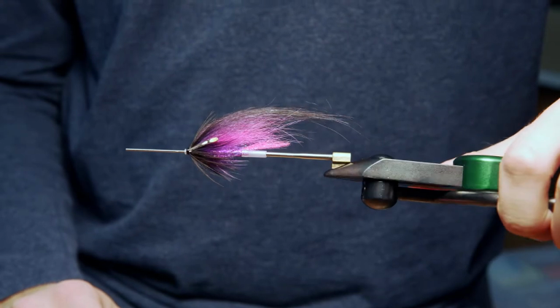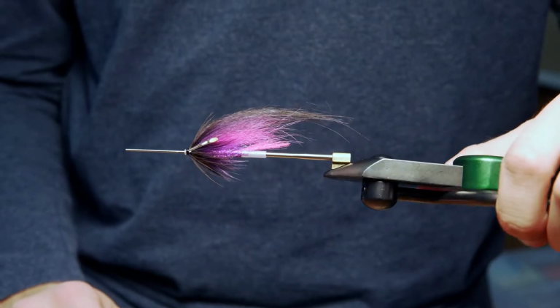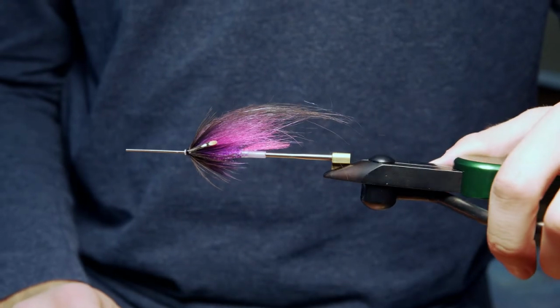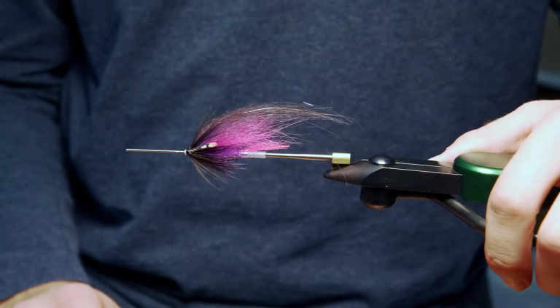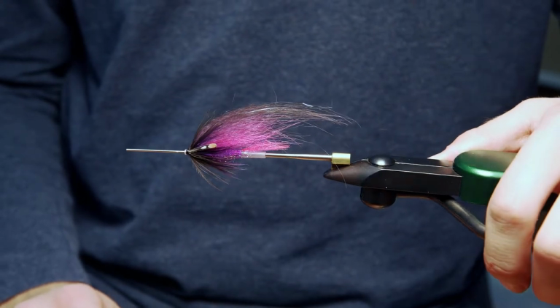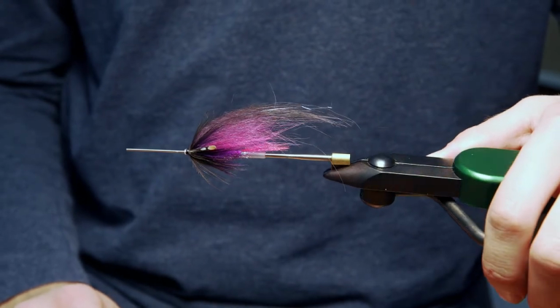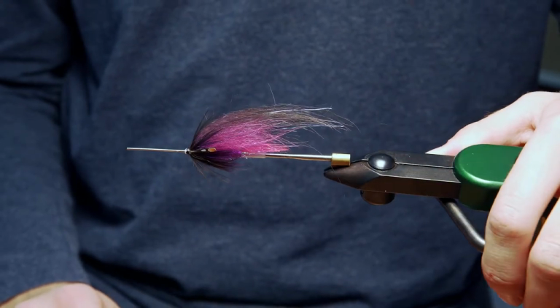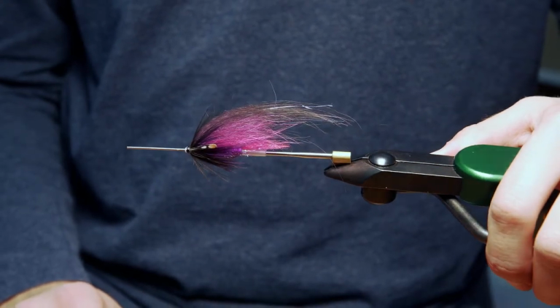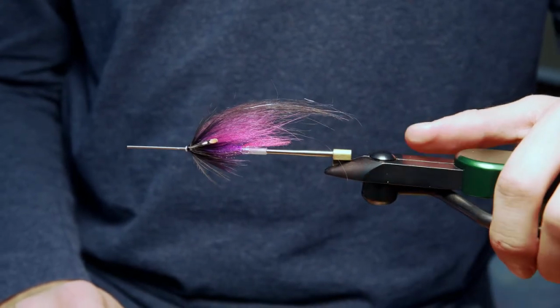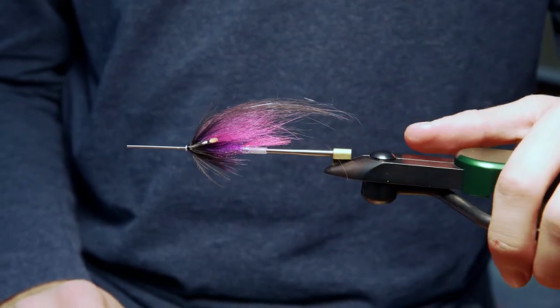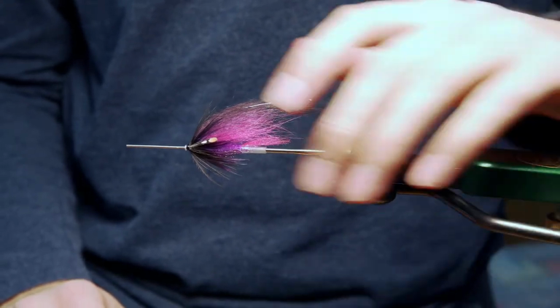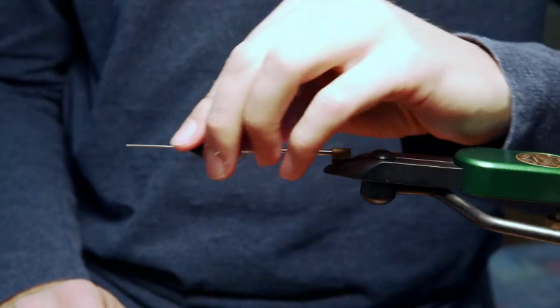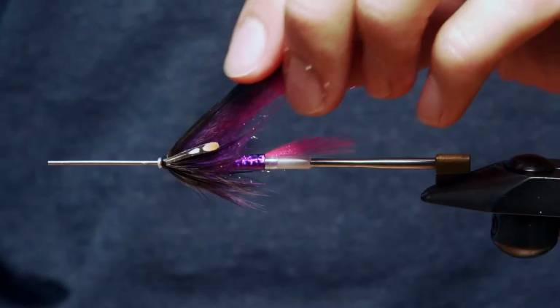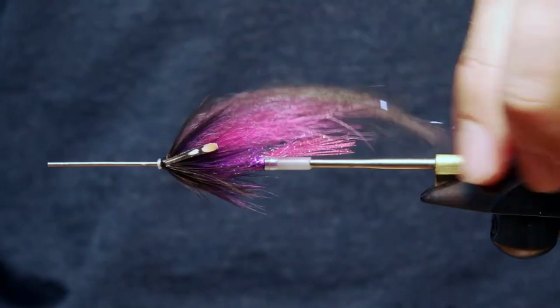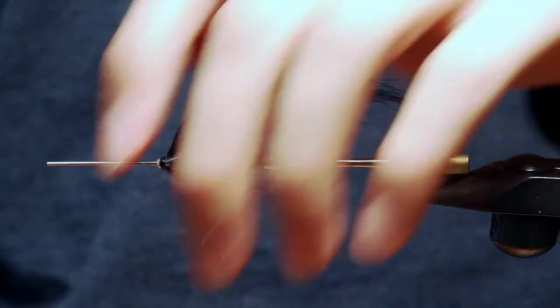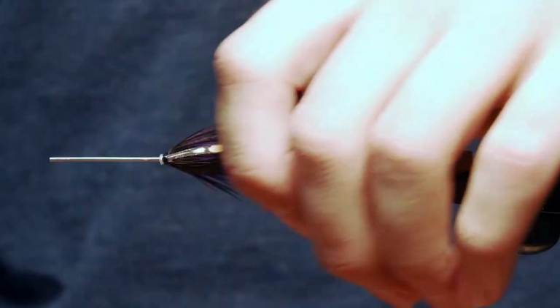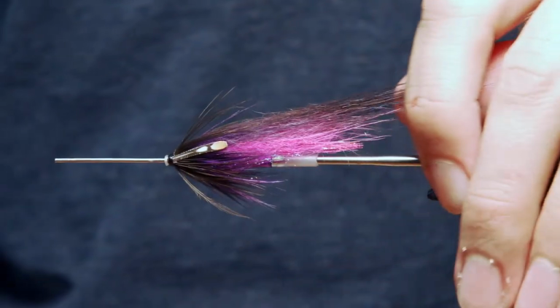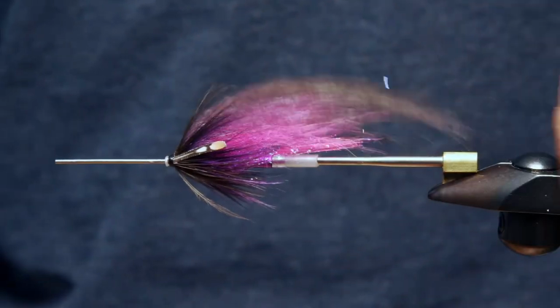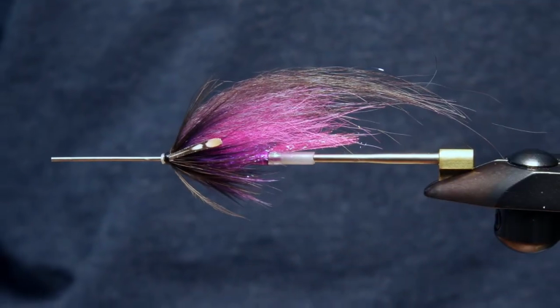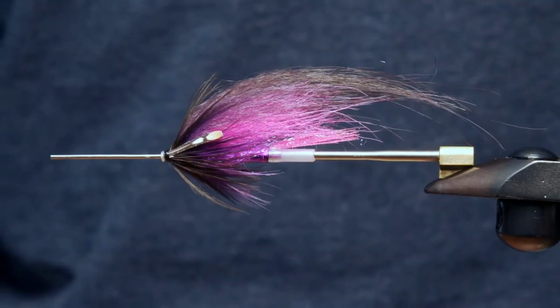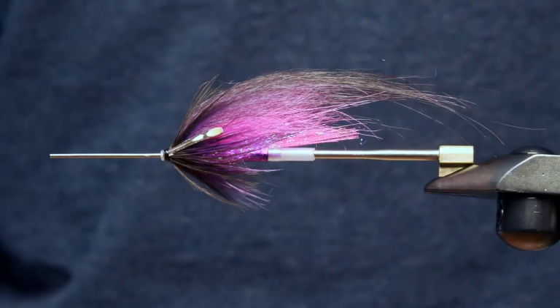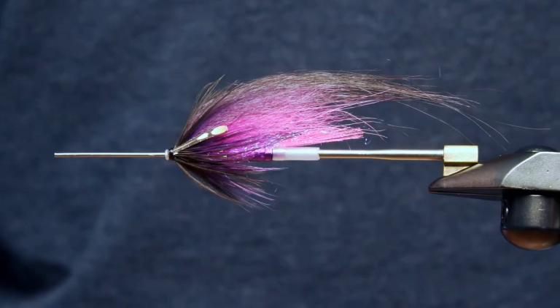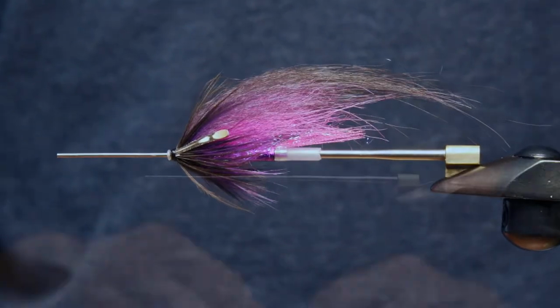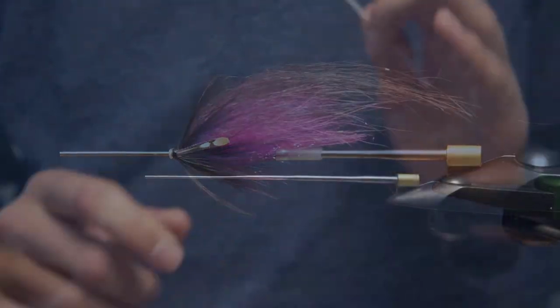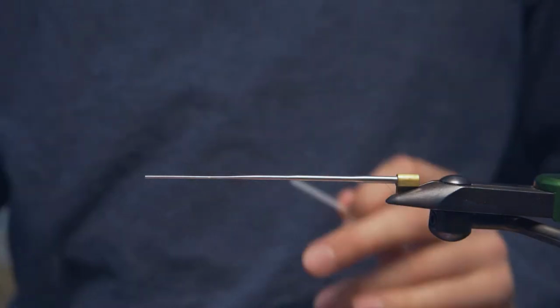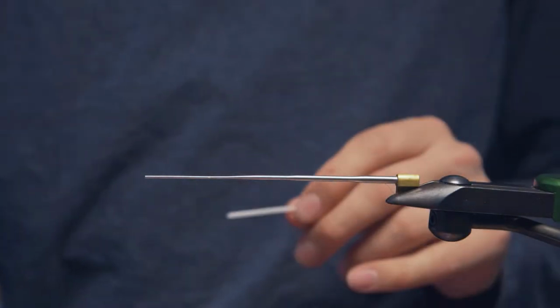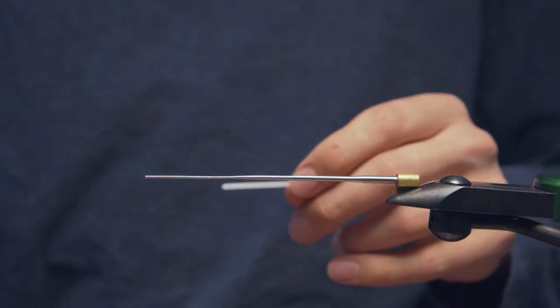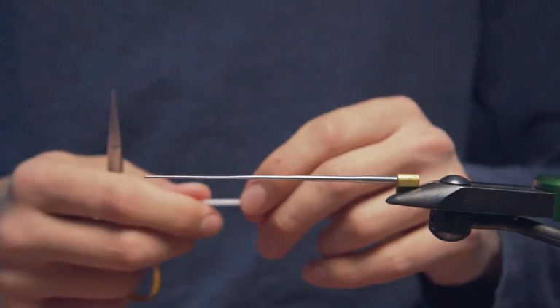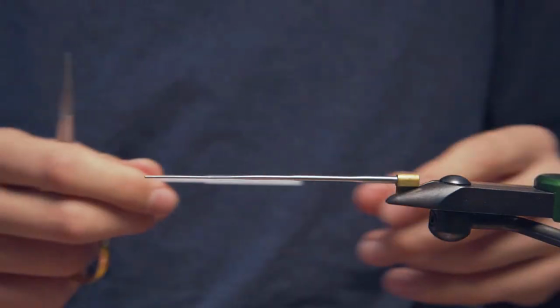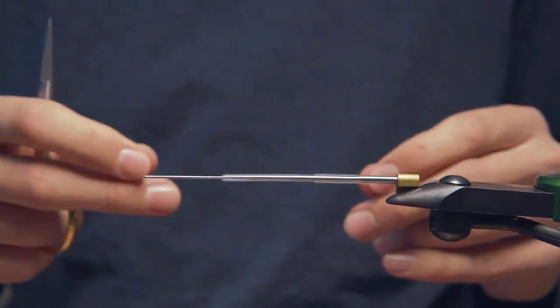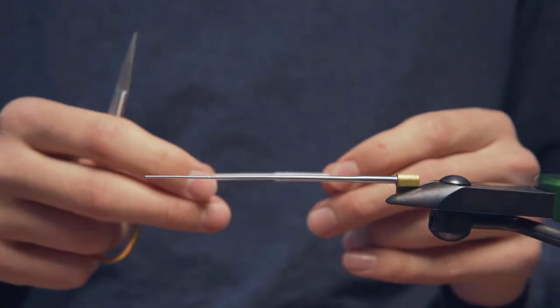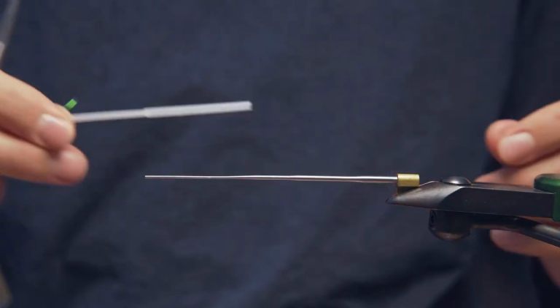Hey guys, Chris from Drift Outfitters here, and today I'm going to show you a little secret. I'm going to show you my number one steelhead fly for Ontario. It's a tube fly. It's a really easy tie, which I think is great. I think you guys are going to dig it.